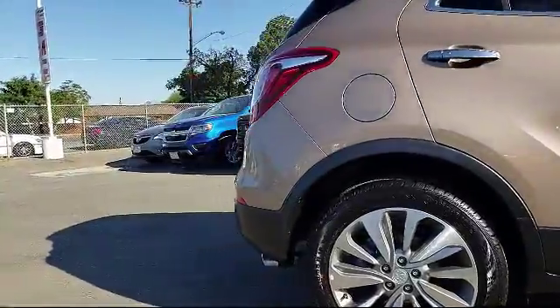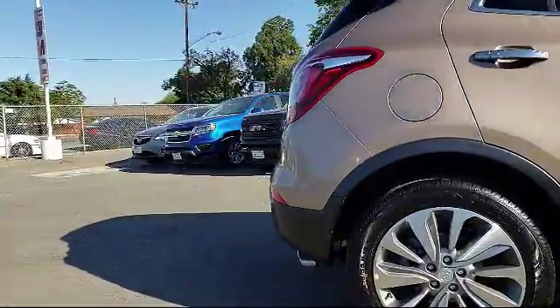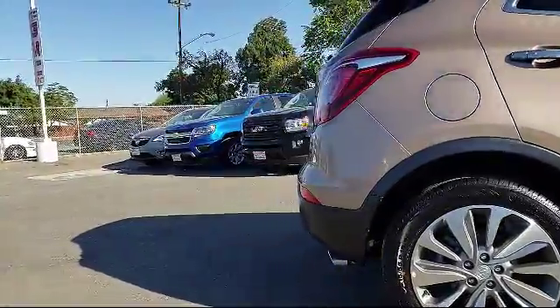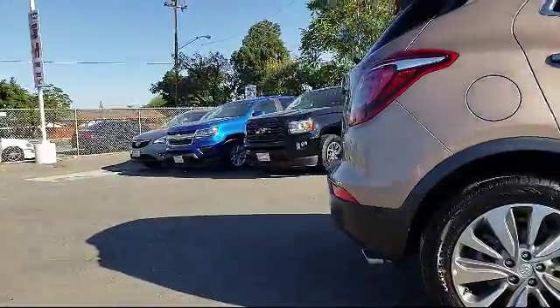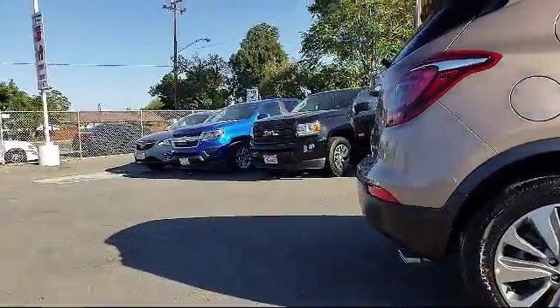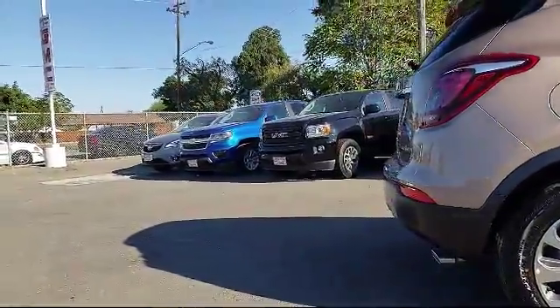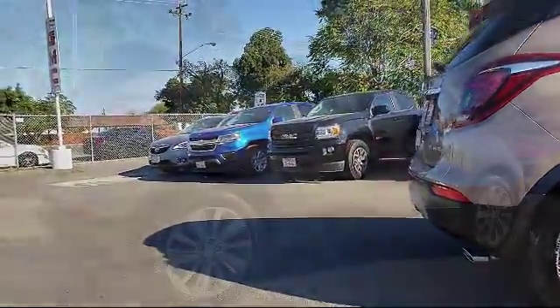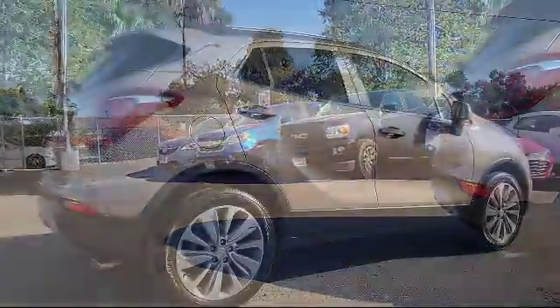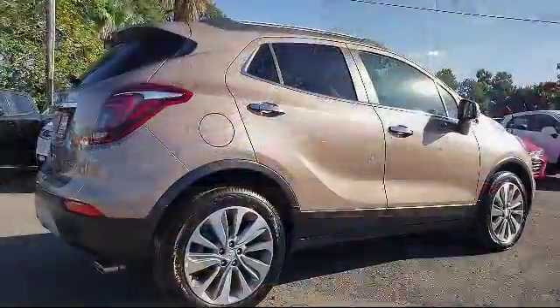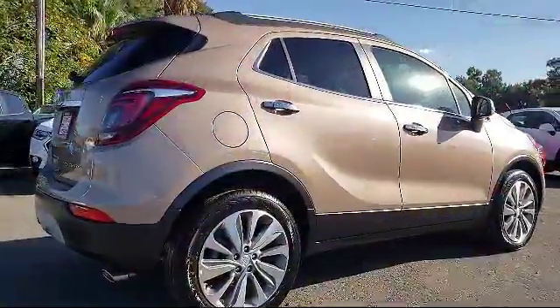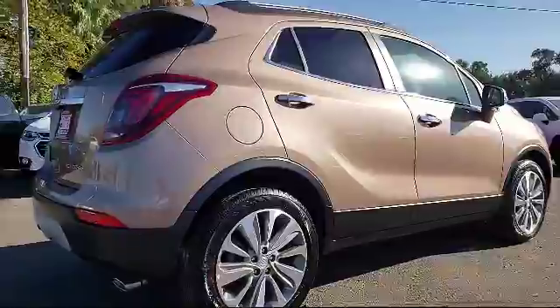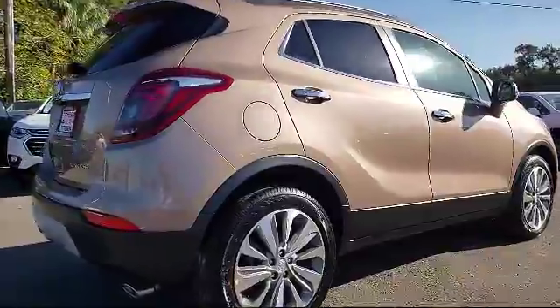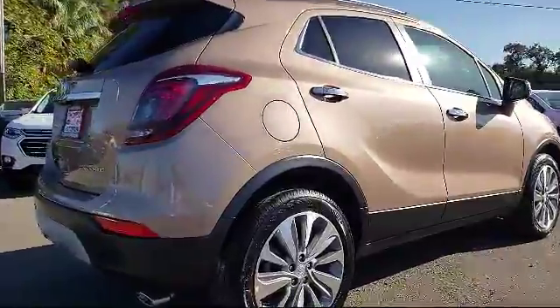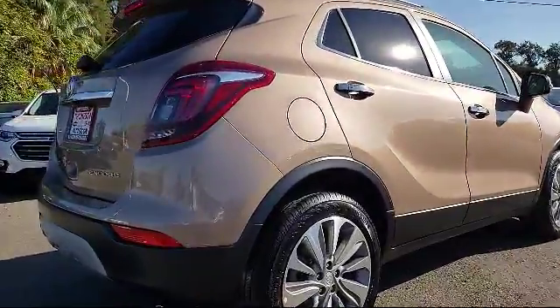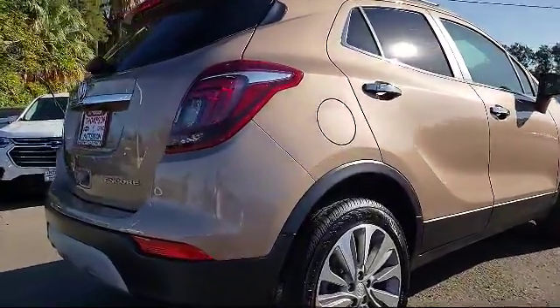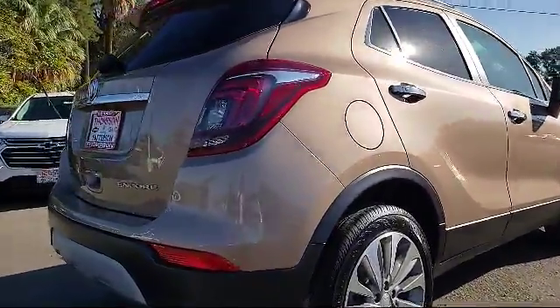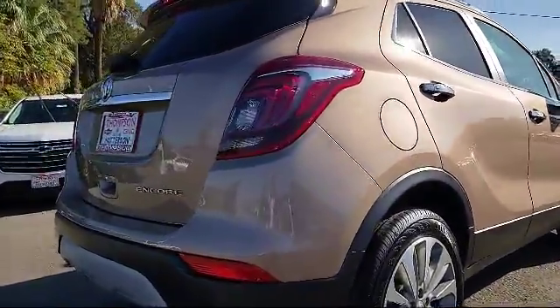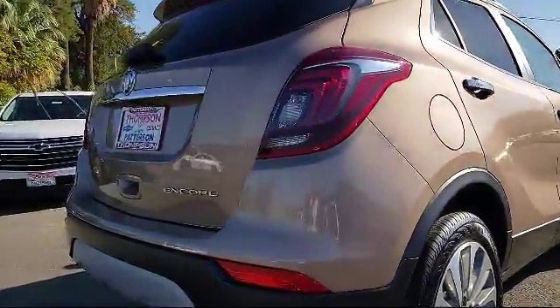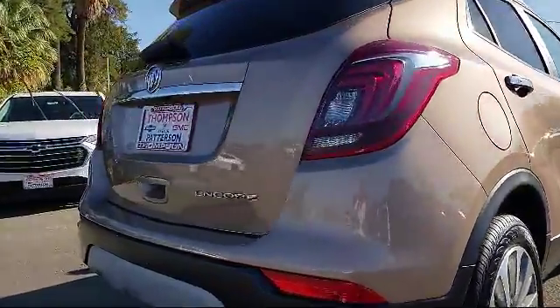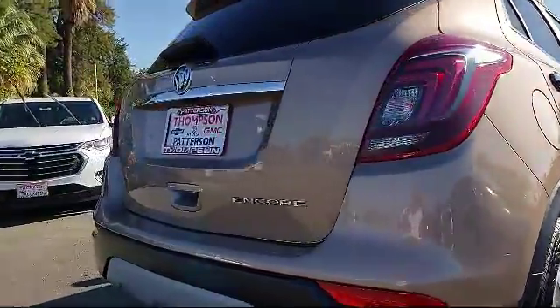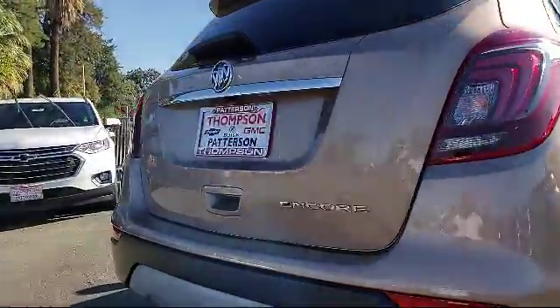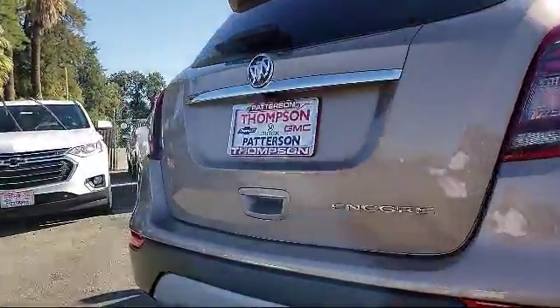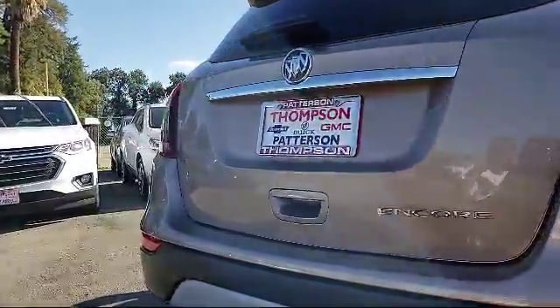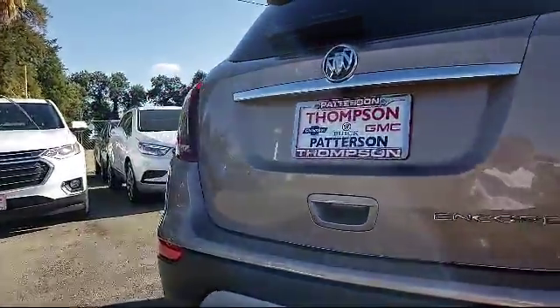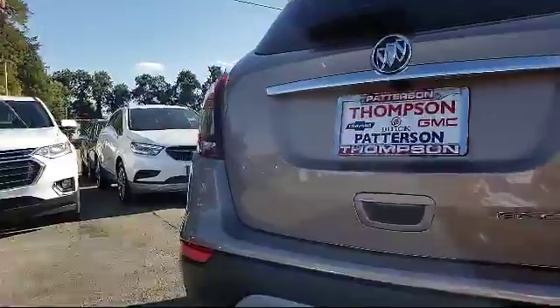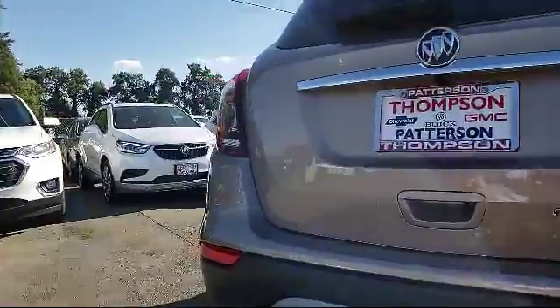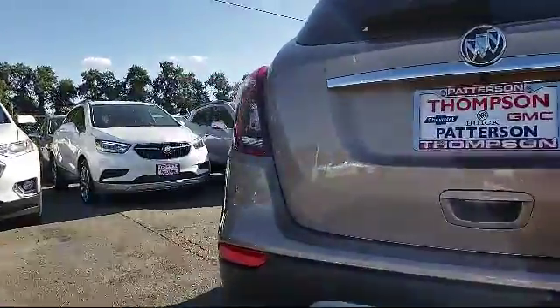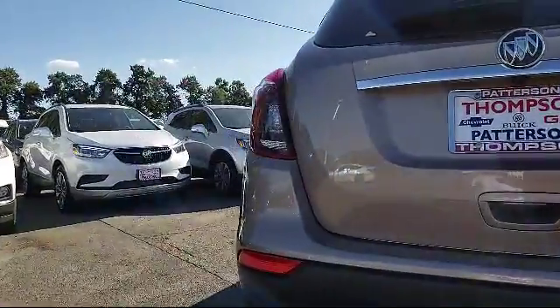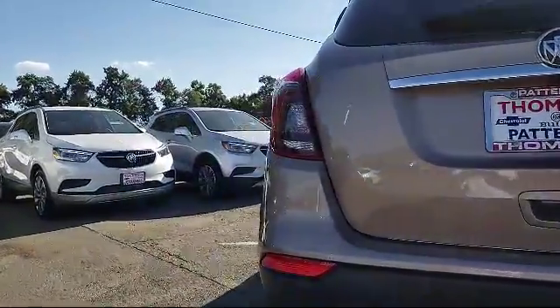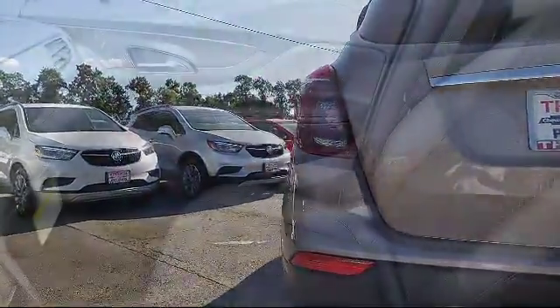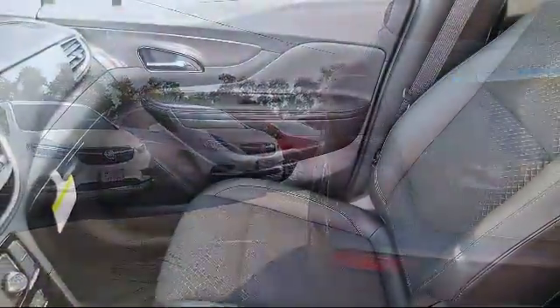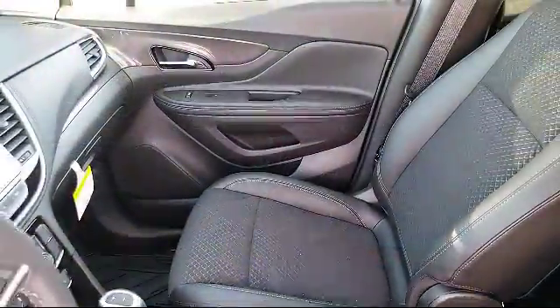We go above and beyond to make sure that you're comfortable throughout the entire car shopping journey. So get started by clicking the Create Your Deal button, or come see us at 701 South 2nd Street in Patterson.